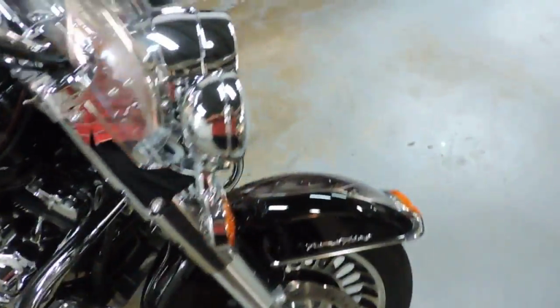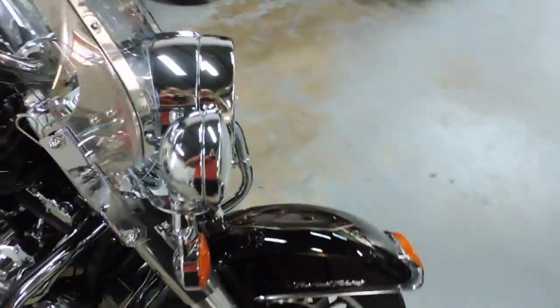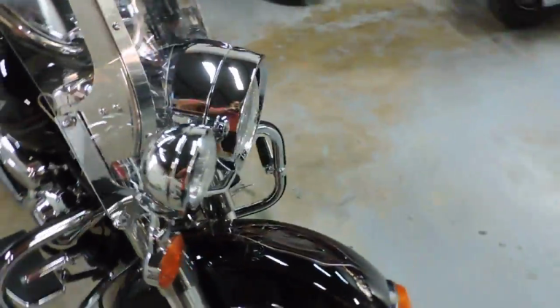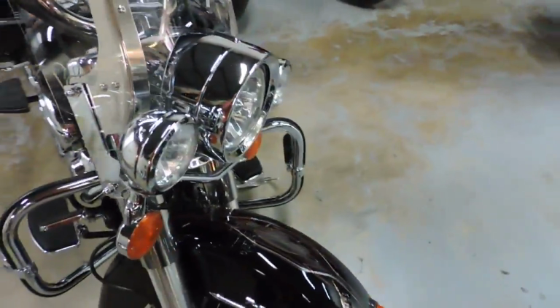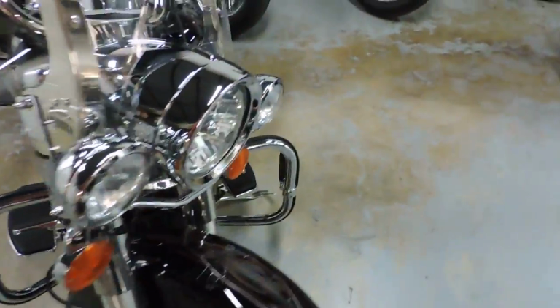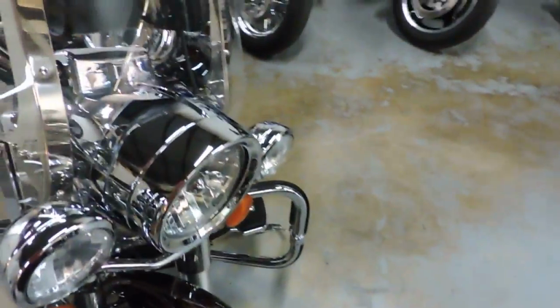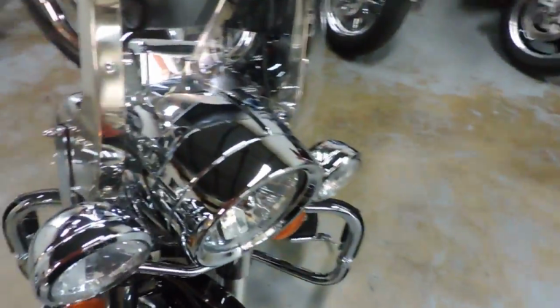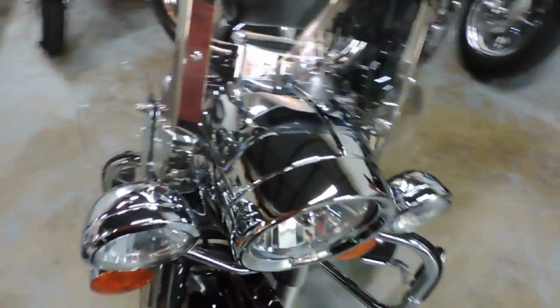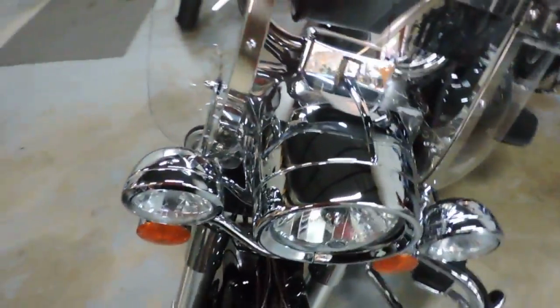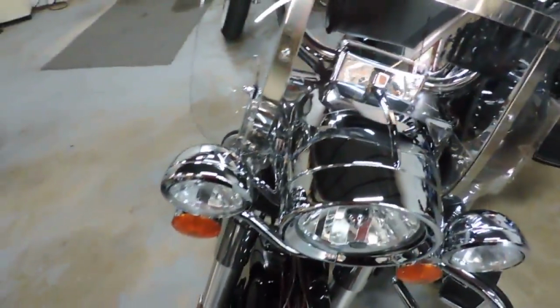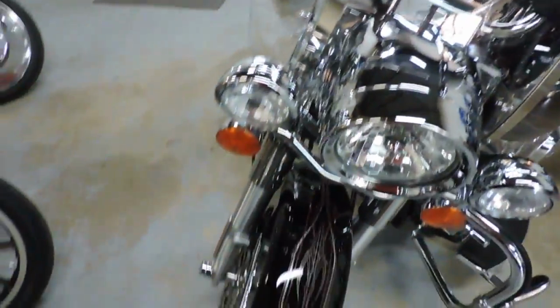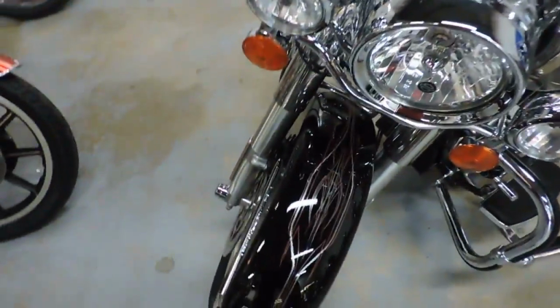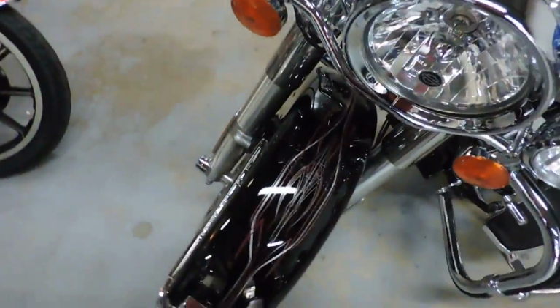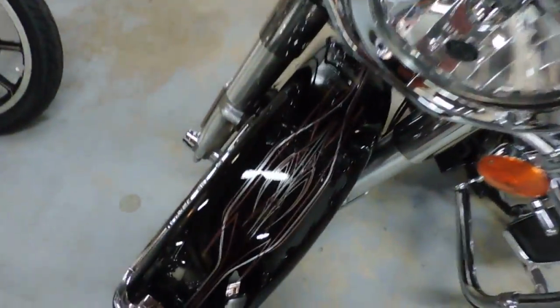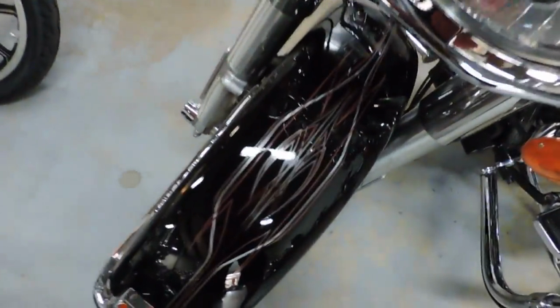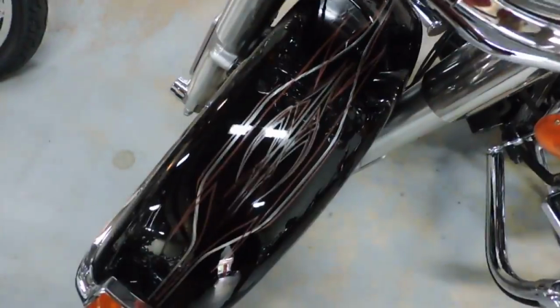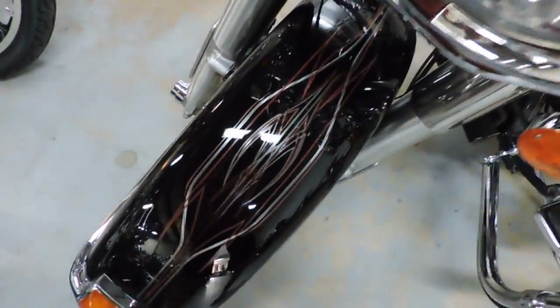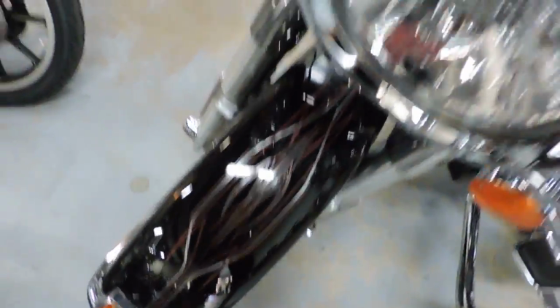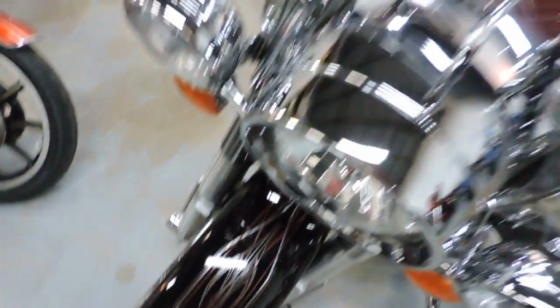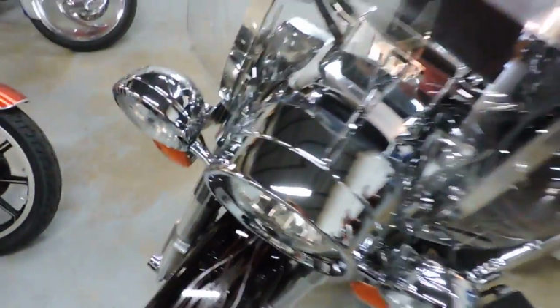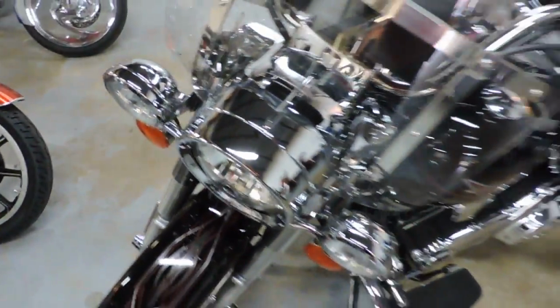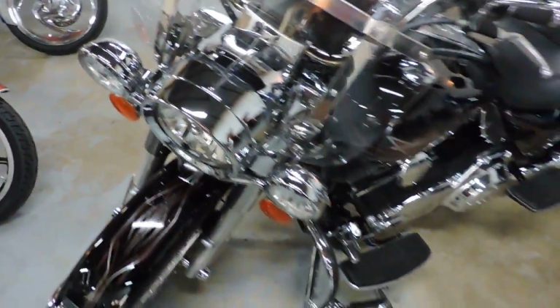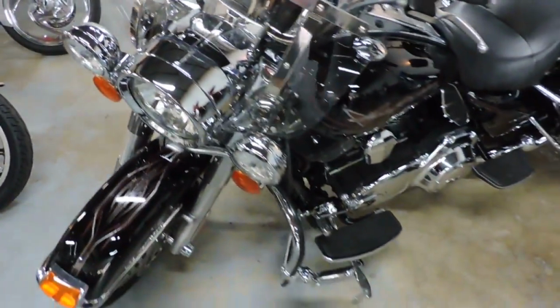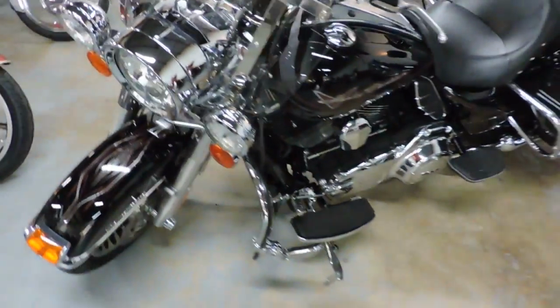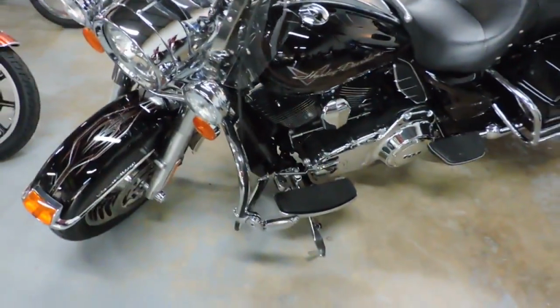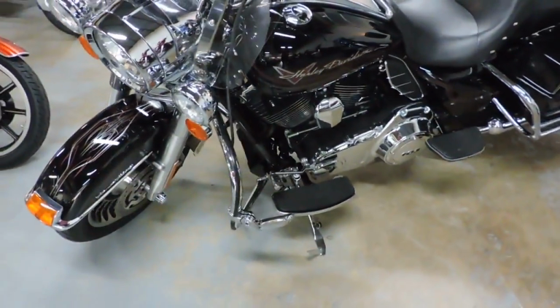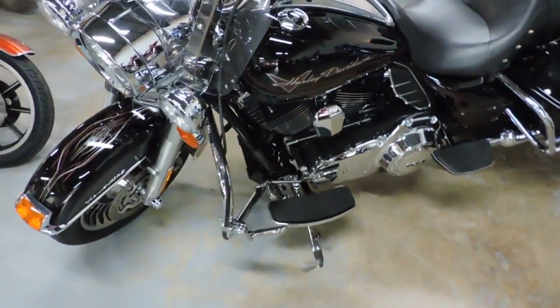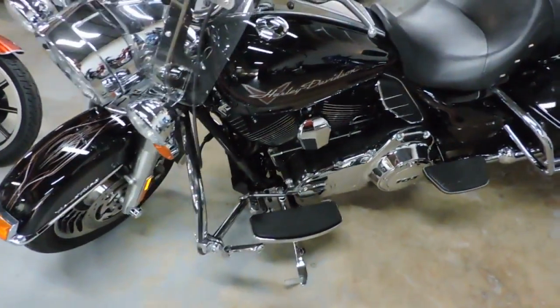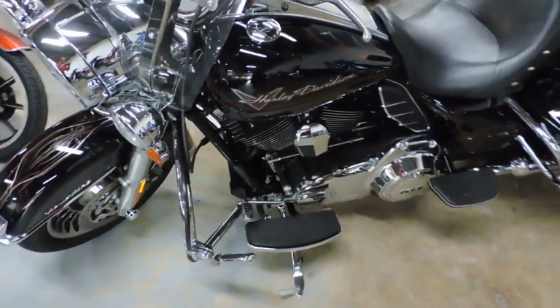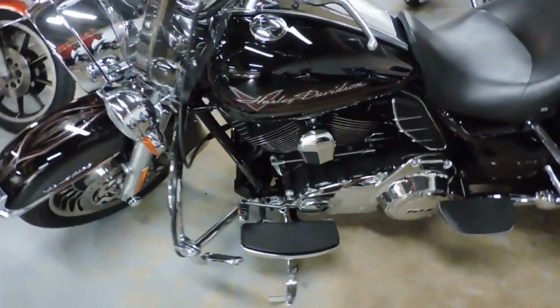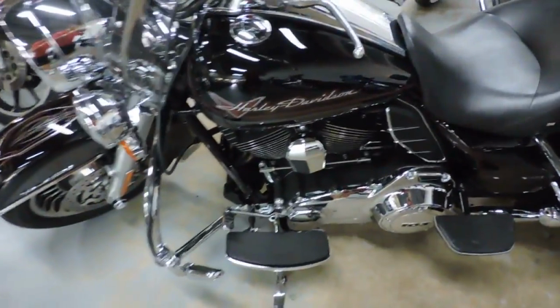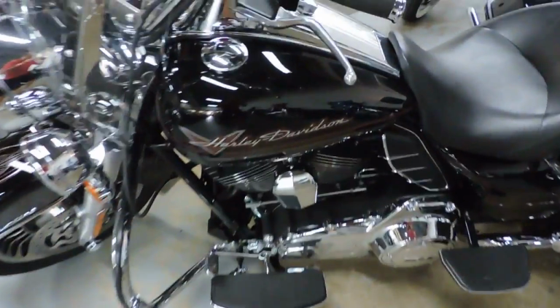Go look at a new one, and other than the fact this has got some doodads on it, you're not going to tell the difference. This bike is exceptional.